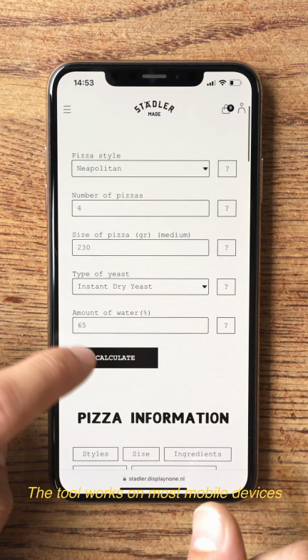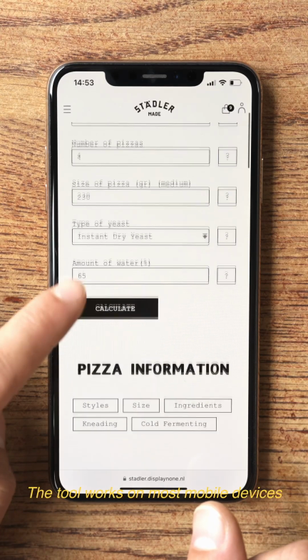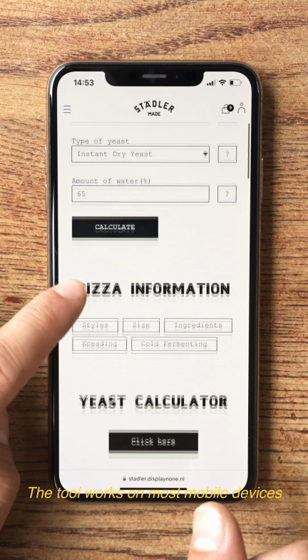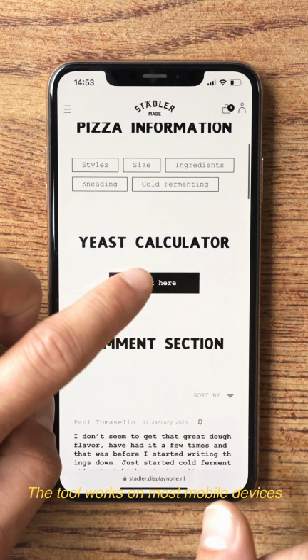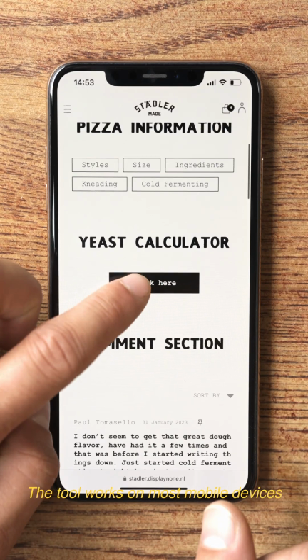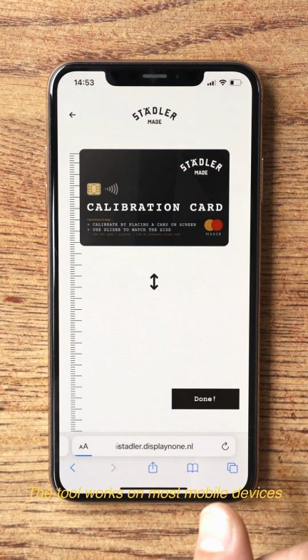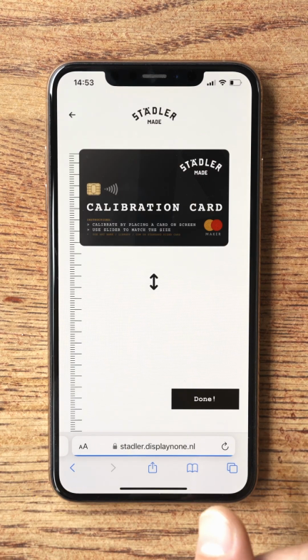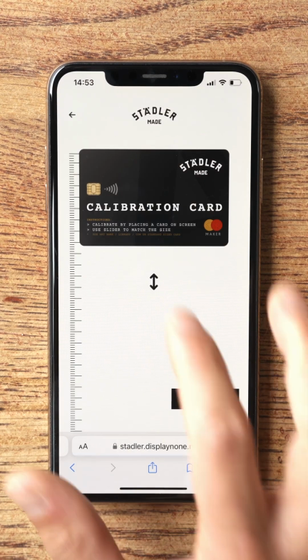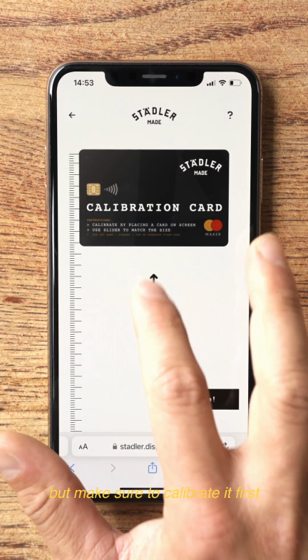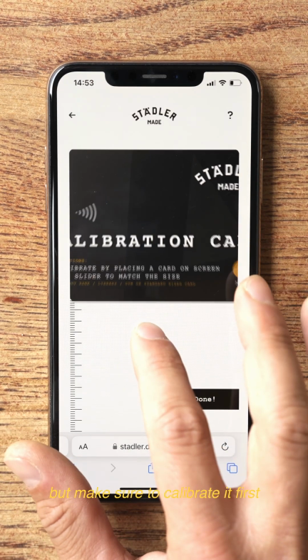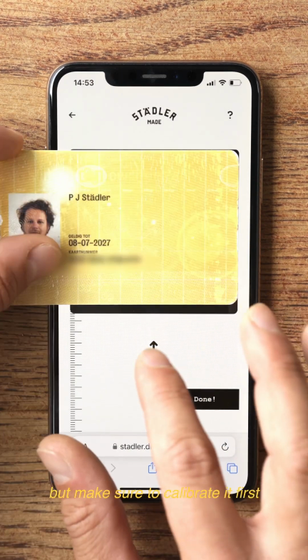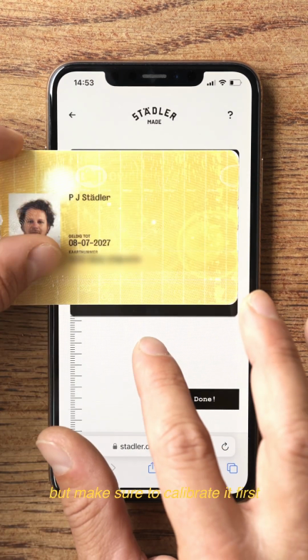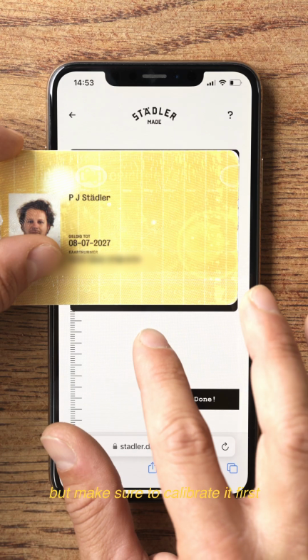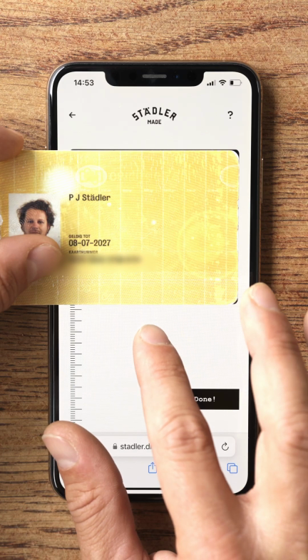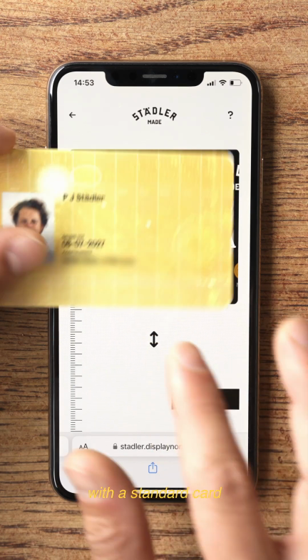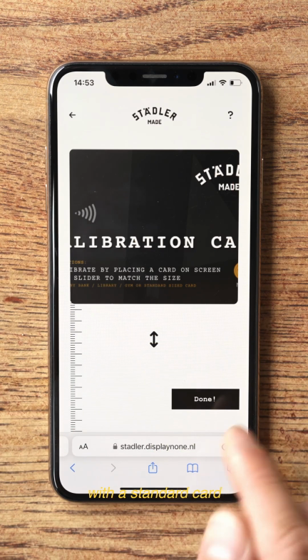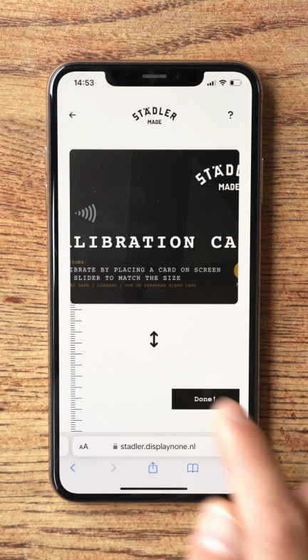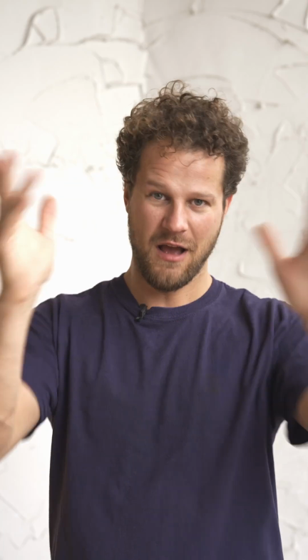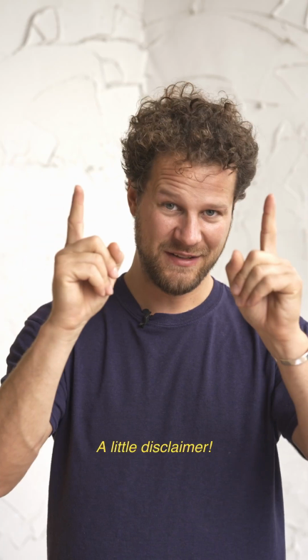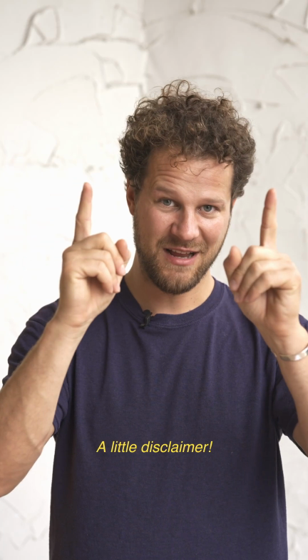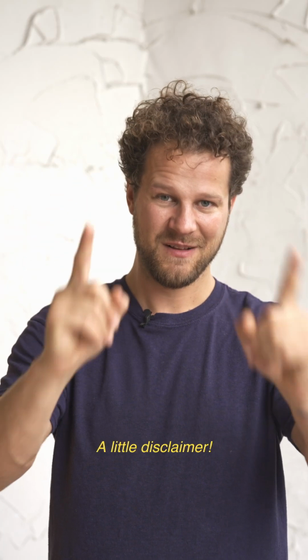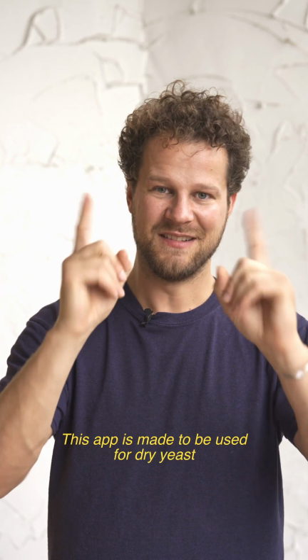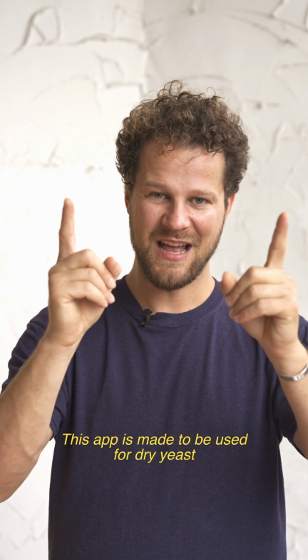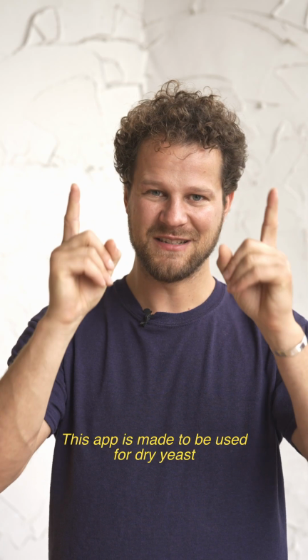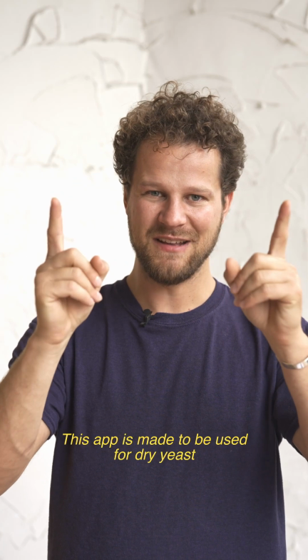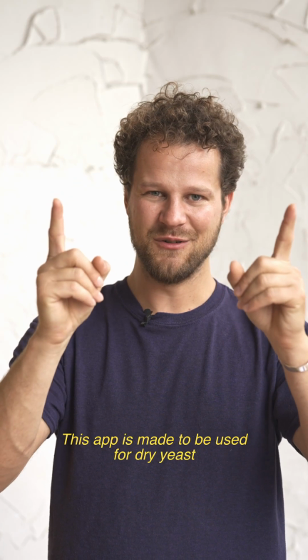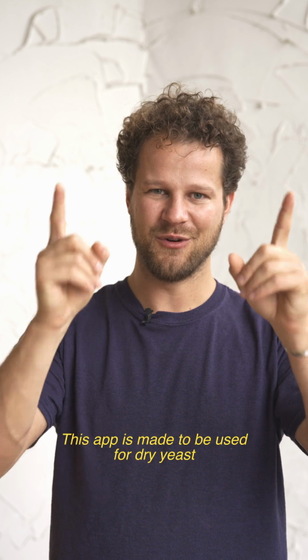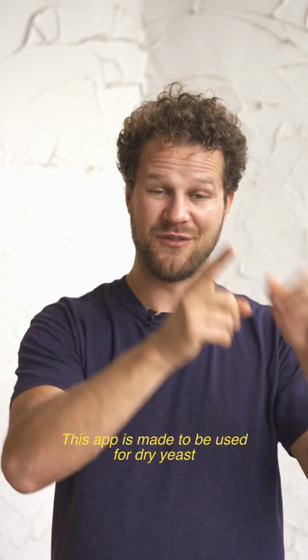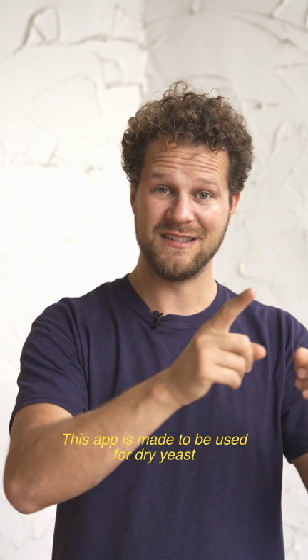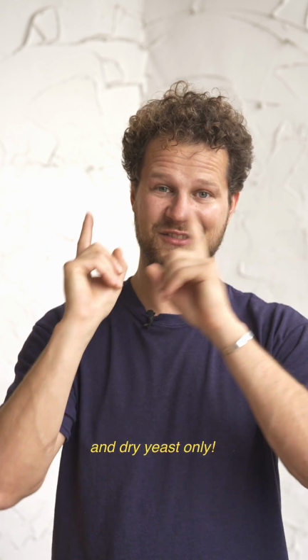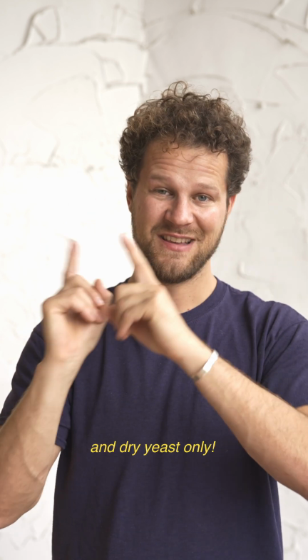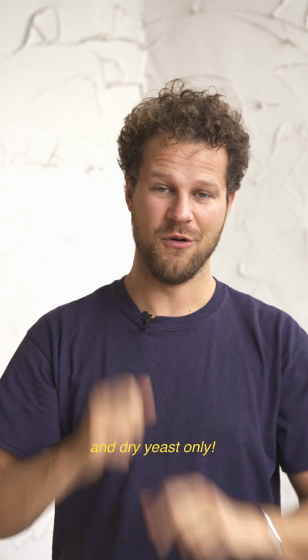The tool works on most mobile devices, but make sure to calibrate it first with a standard card. A little disclaimer: this app is made to be used for dry yeast and dry yeast only.